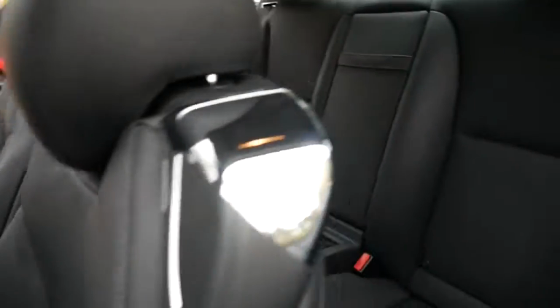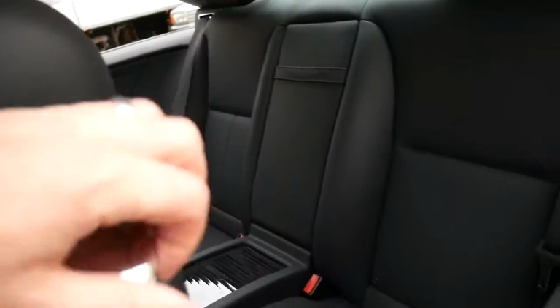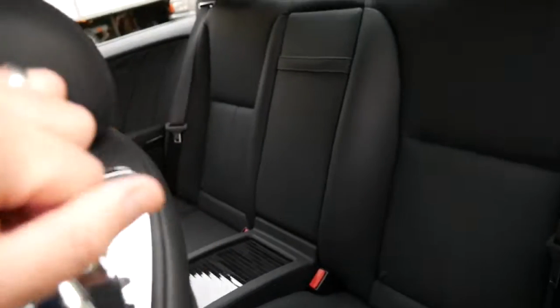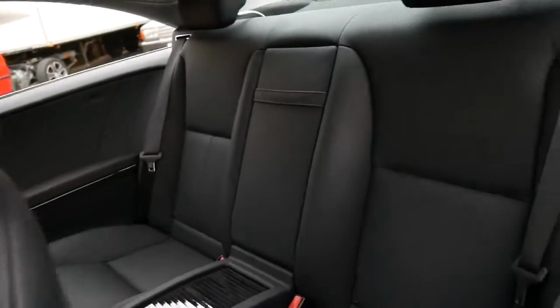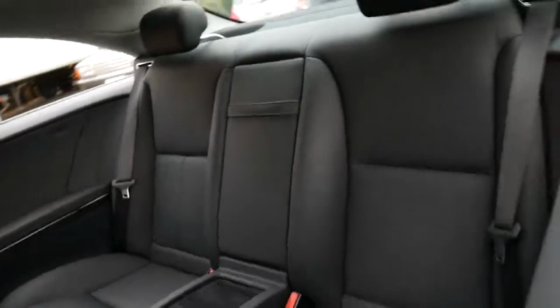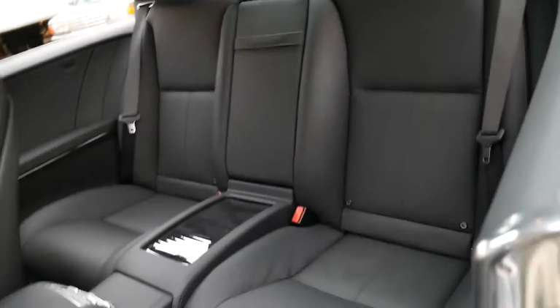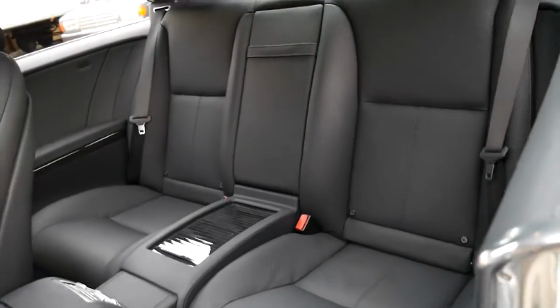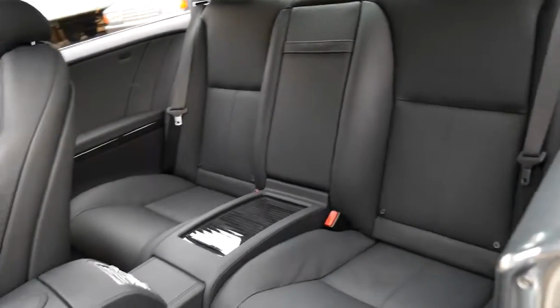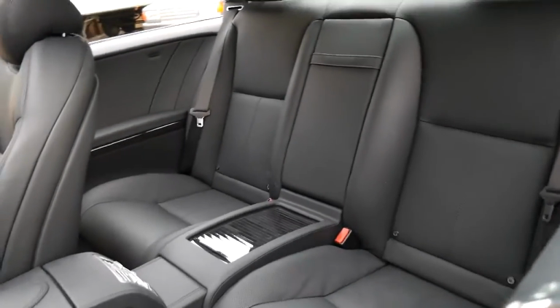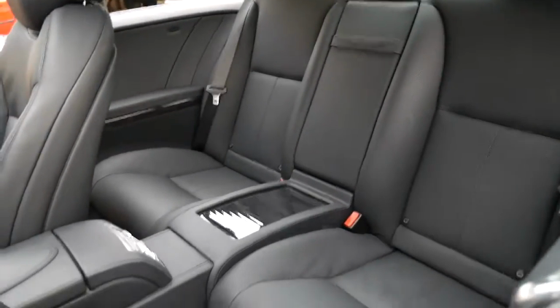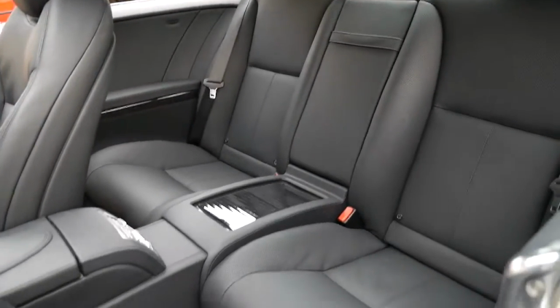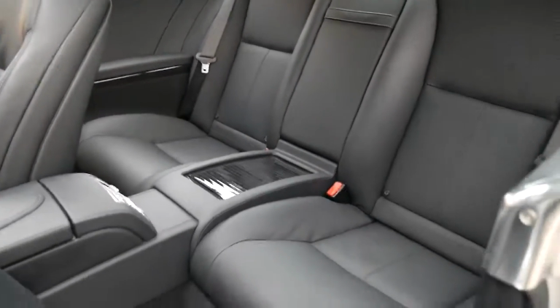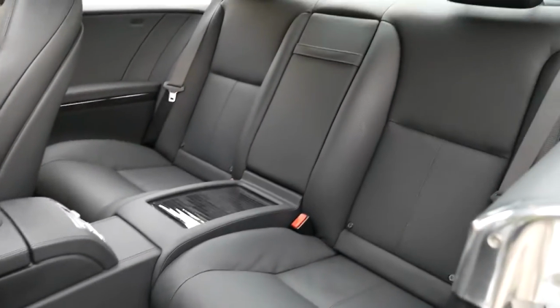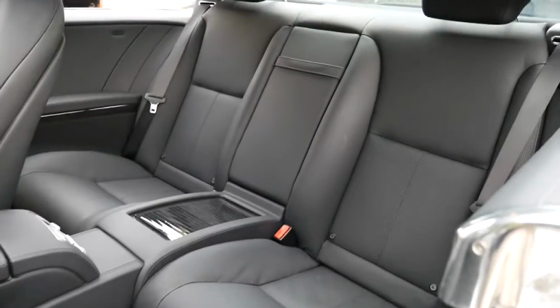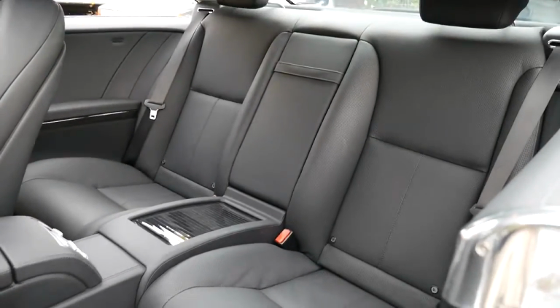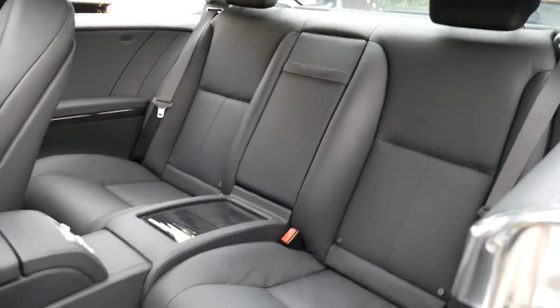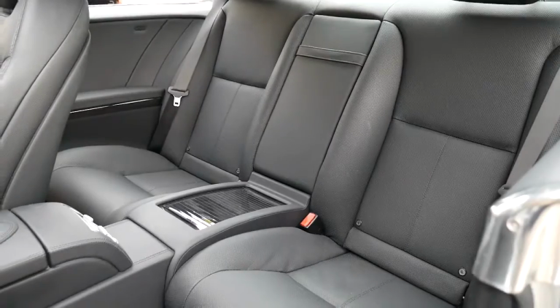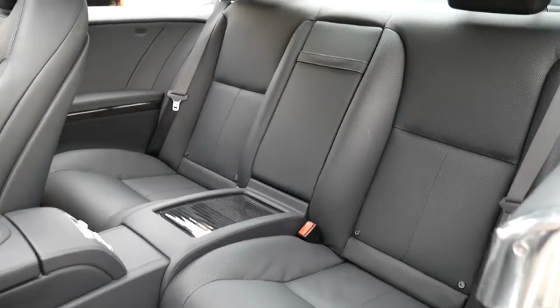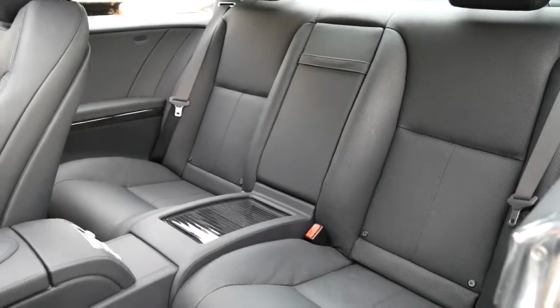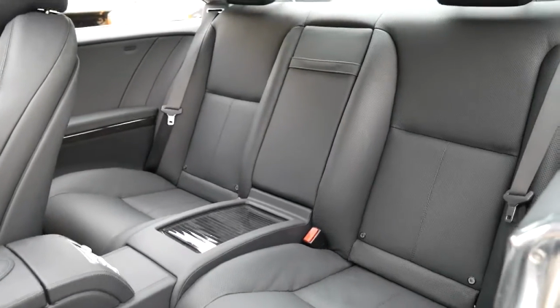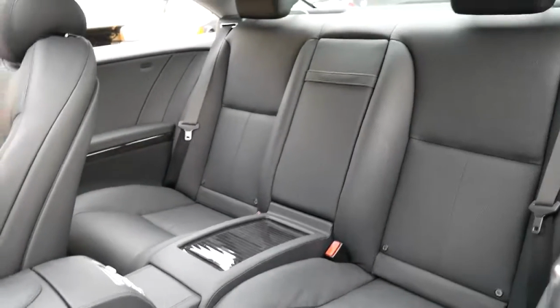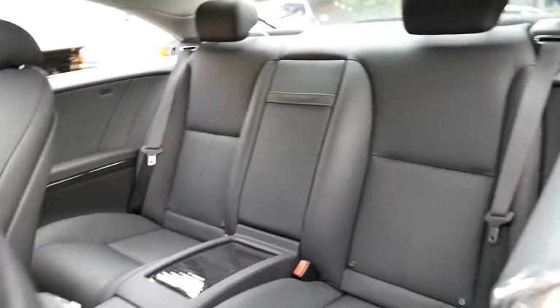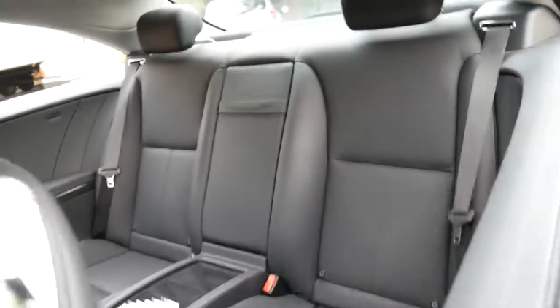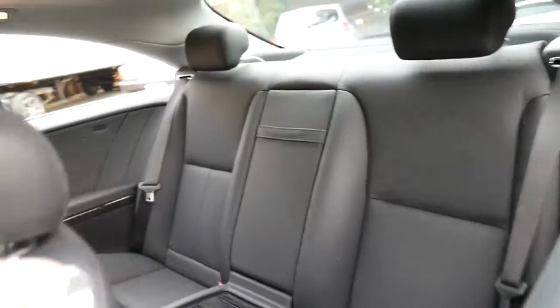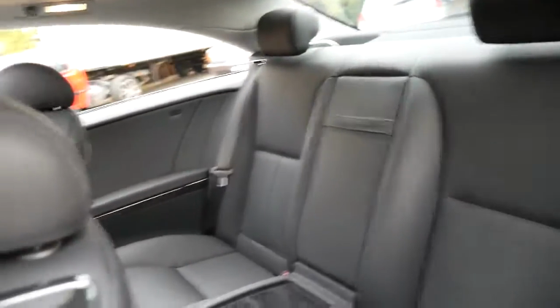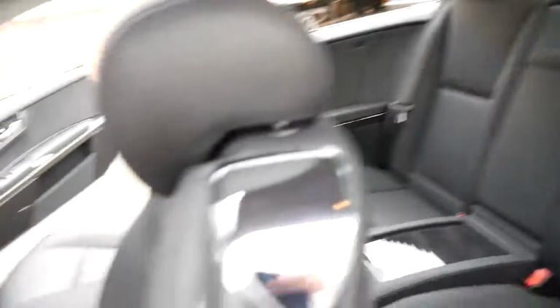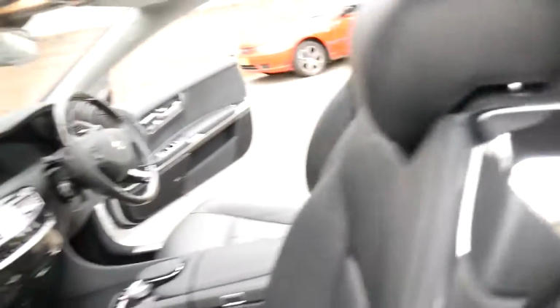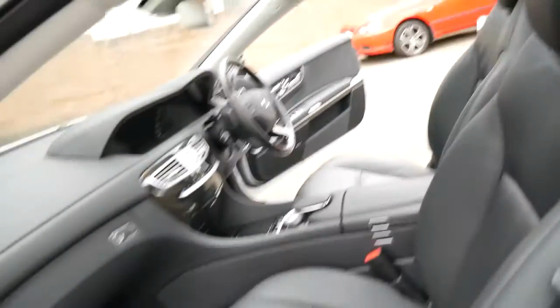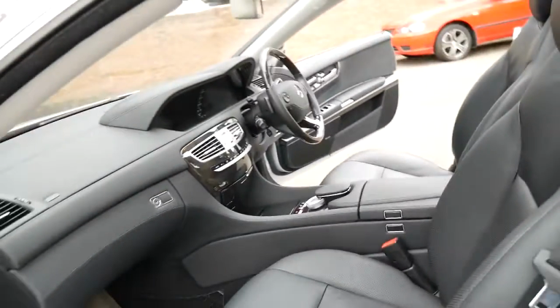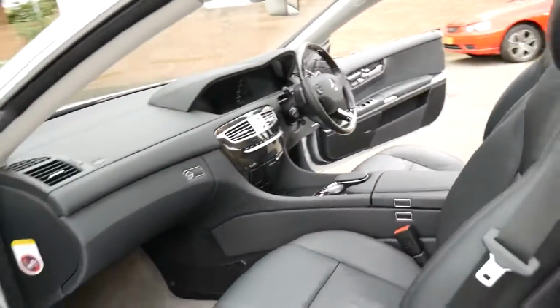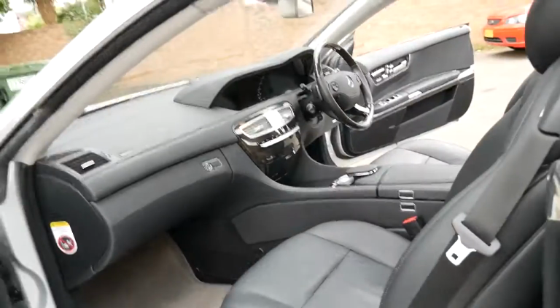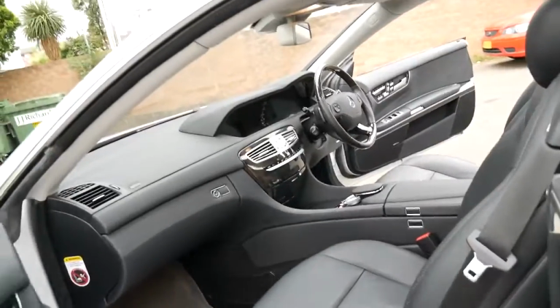There is a good amount of legroom and passenger space in the back of these CLs. You've got ISOFIX seatbelts for baby seats. It is a four-seater car.